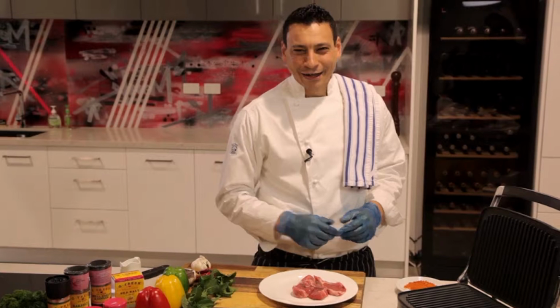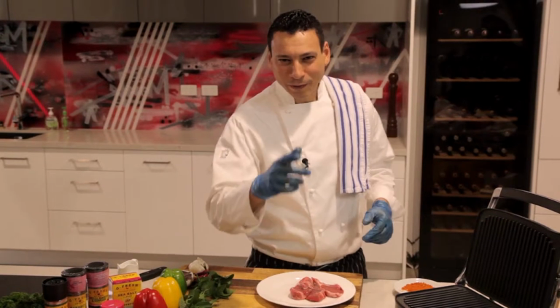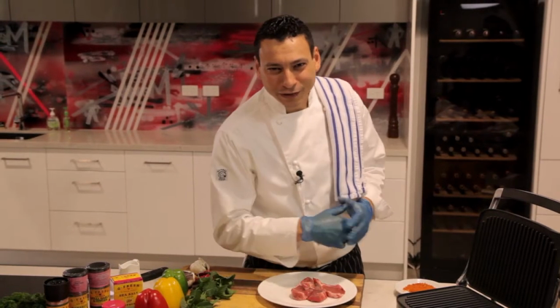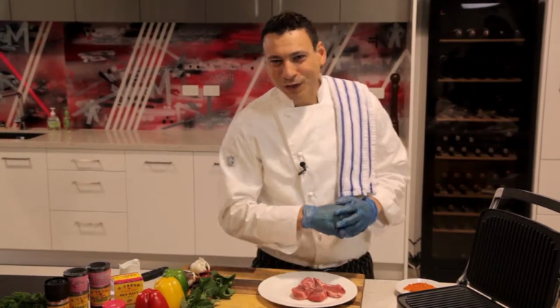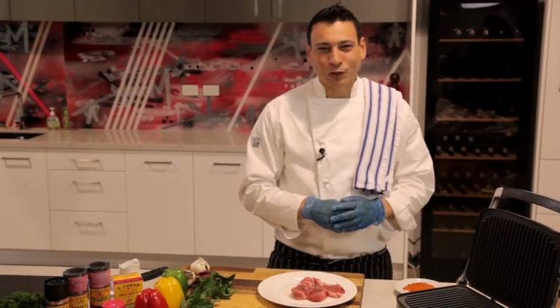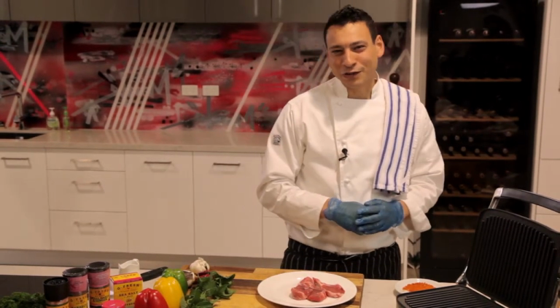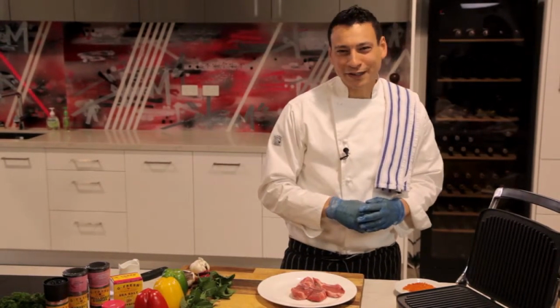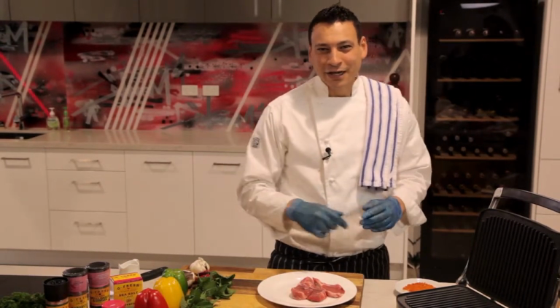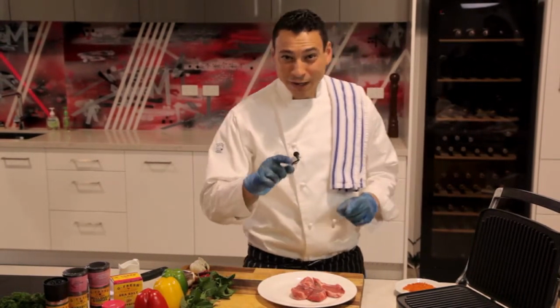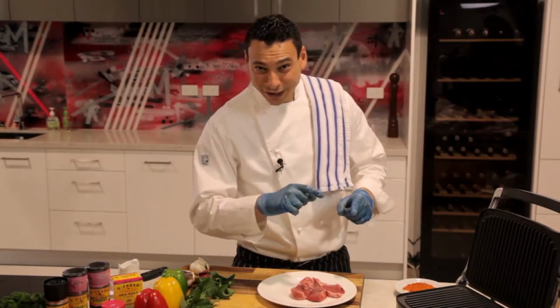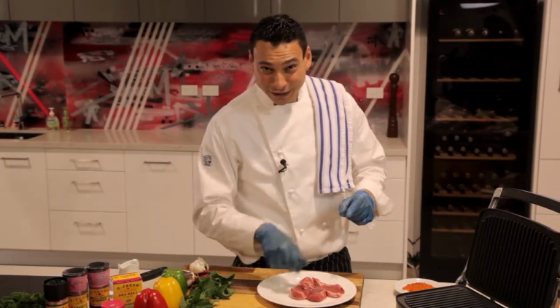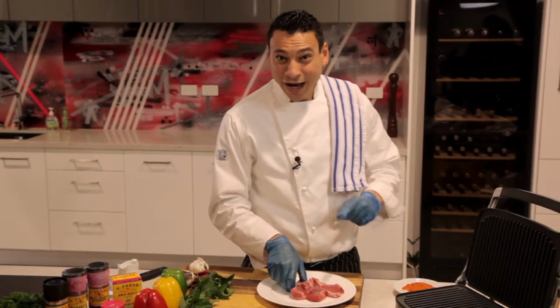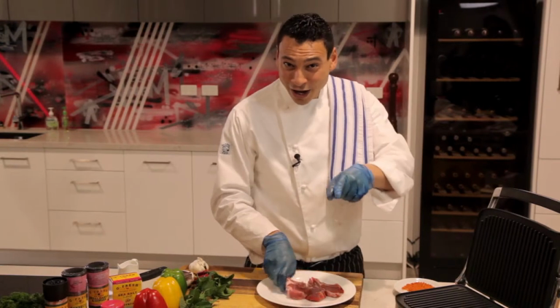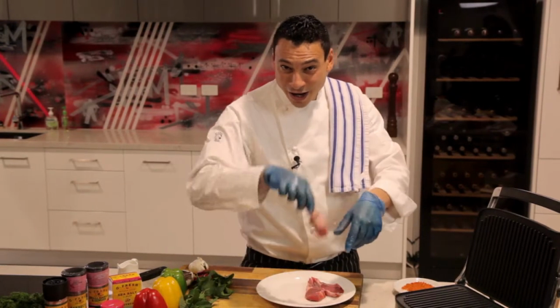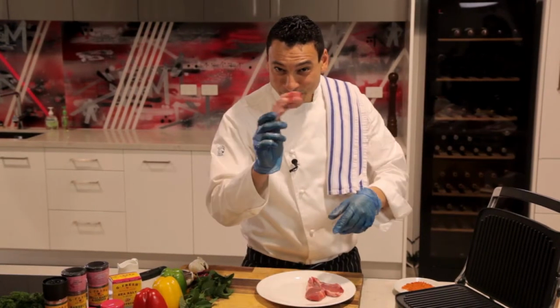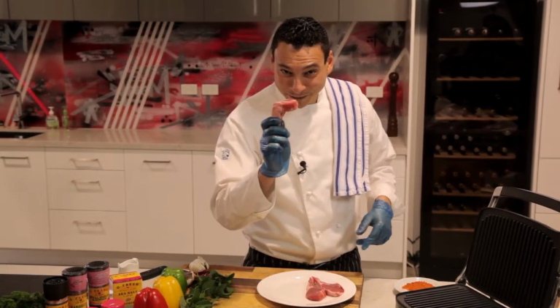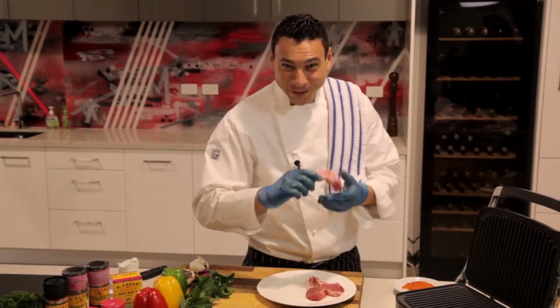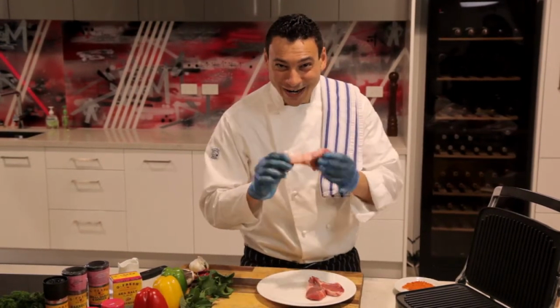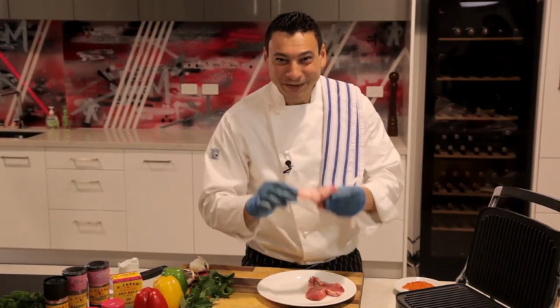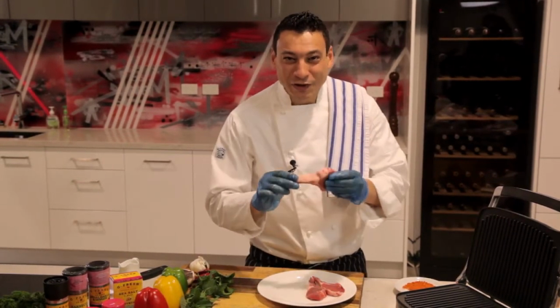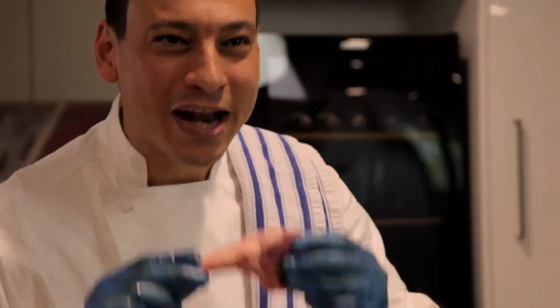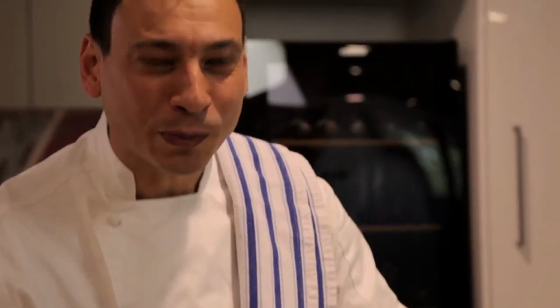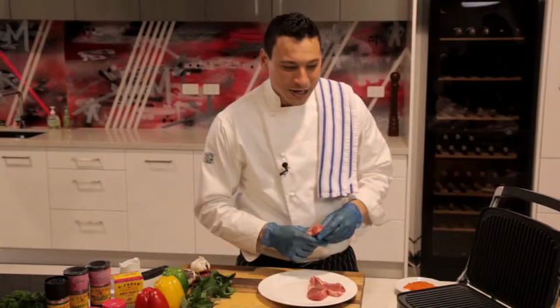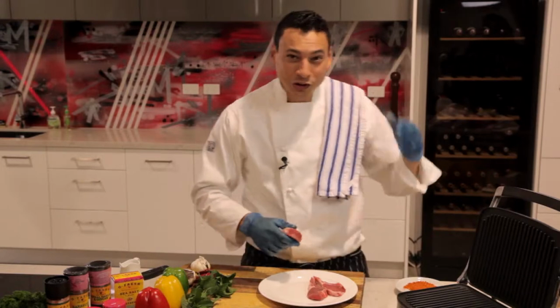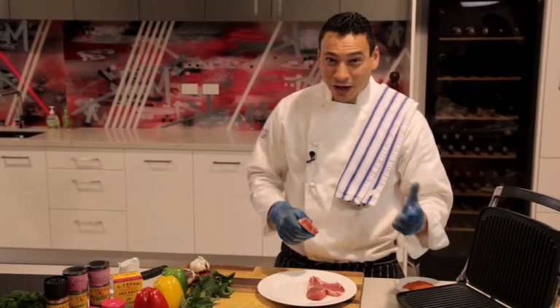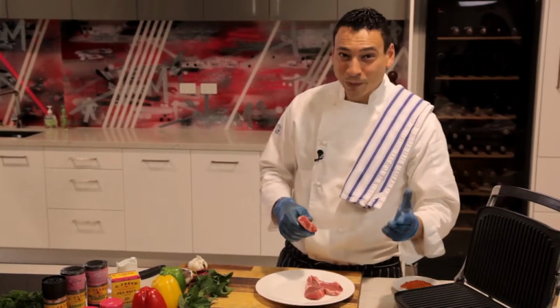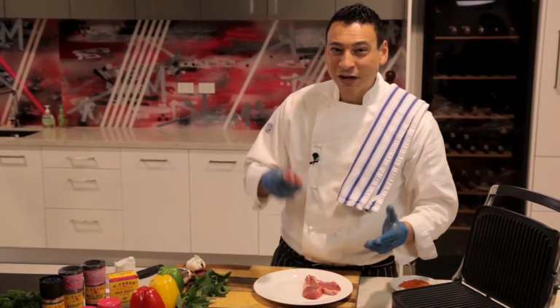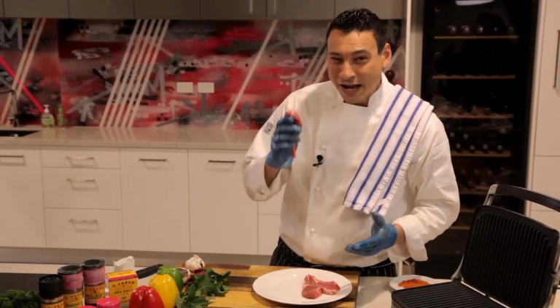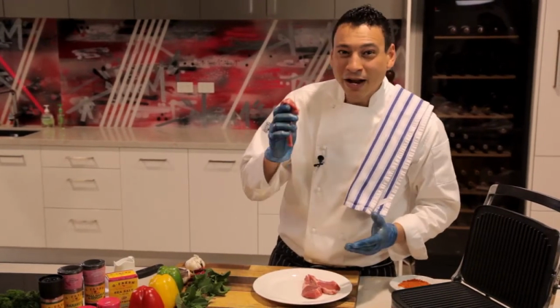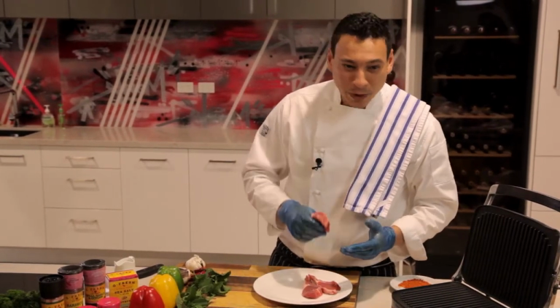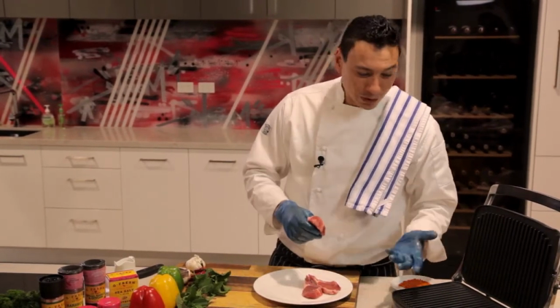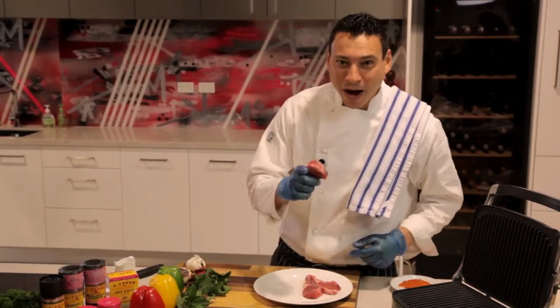Hello family and friends, welcome to Cooking with Chef Khalil. Summer is in the air and what I have is beautiful lamb chops. I'm going to show you how to do a beautiful lamb lollipop on the barbecue.